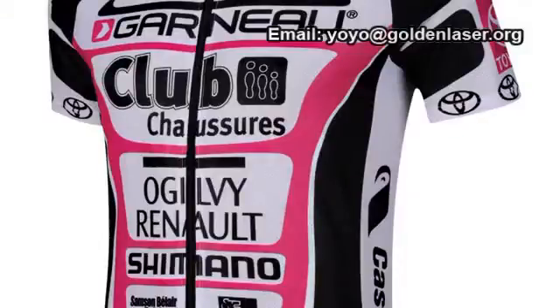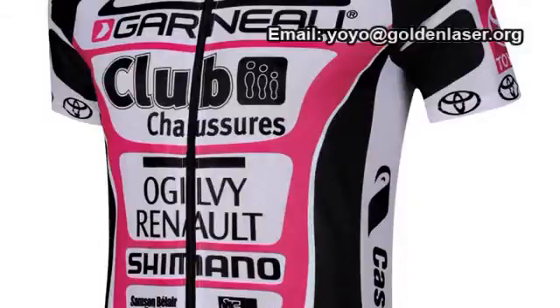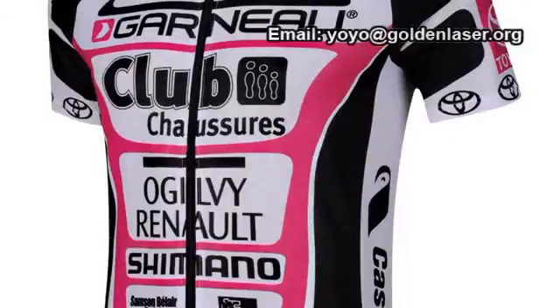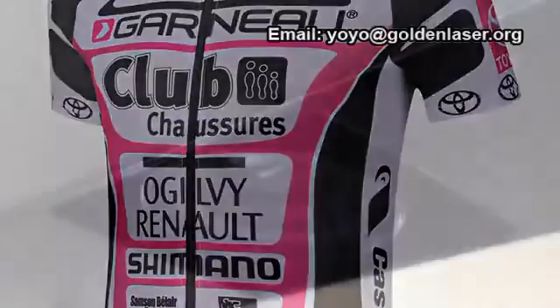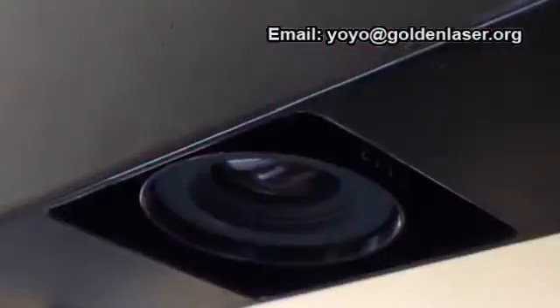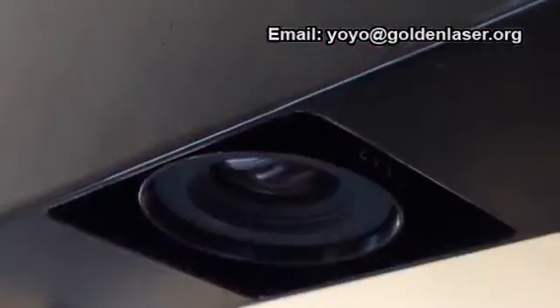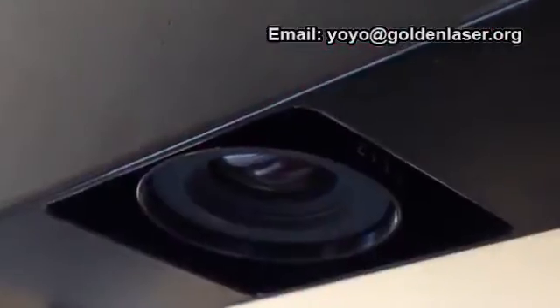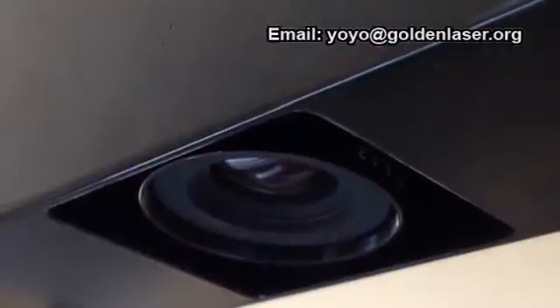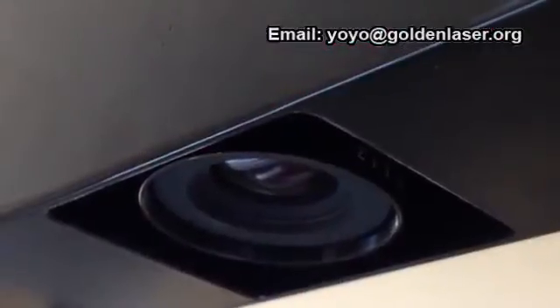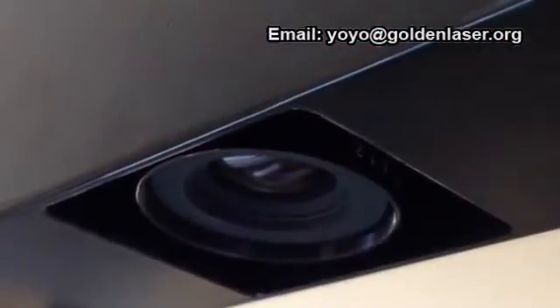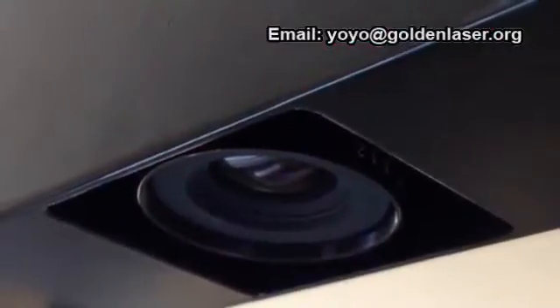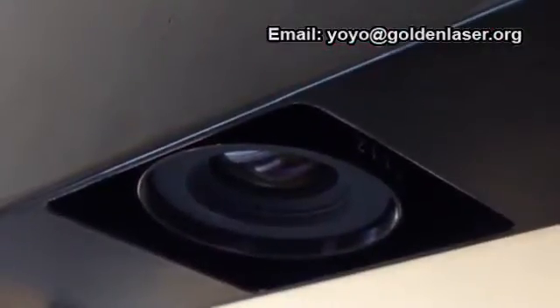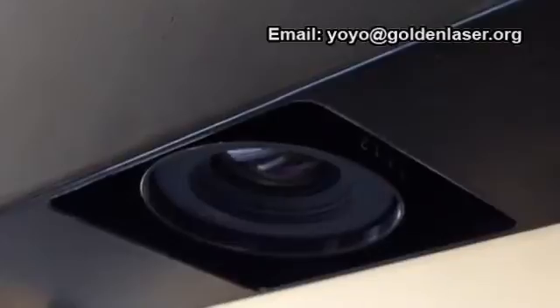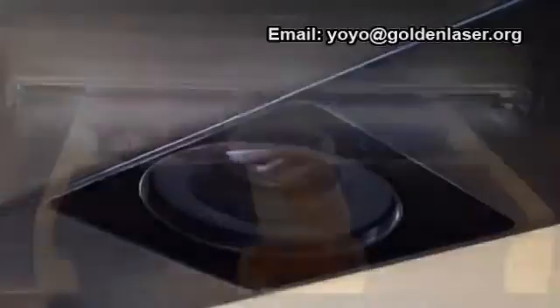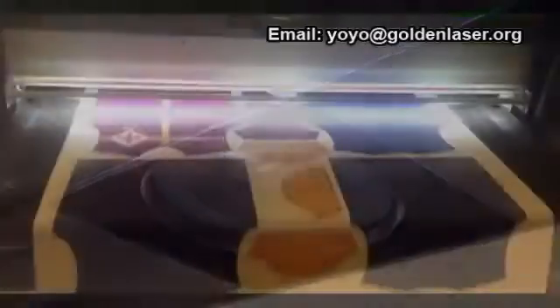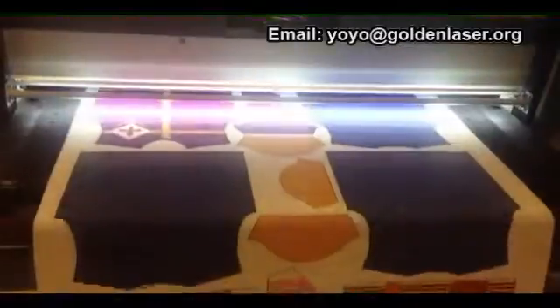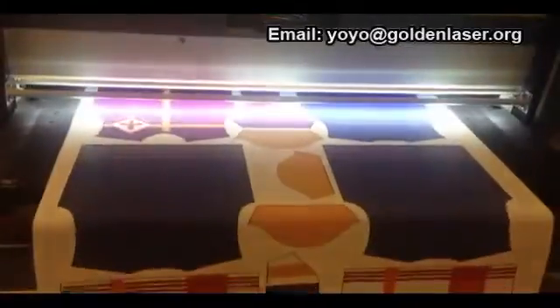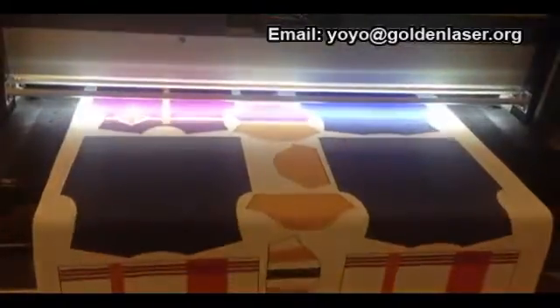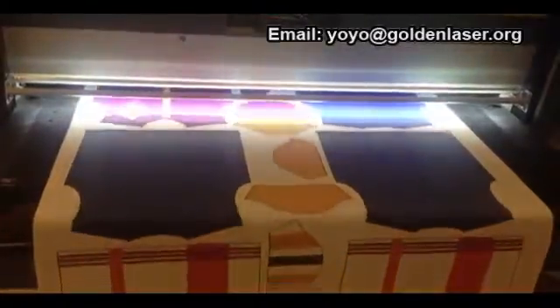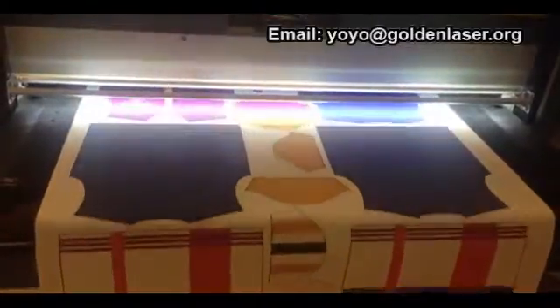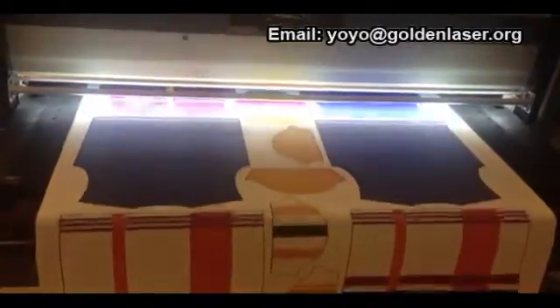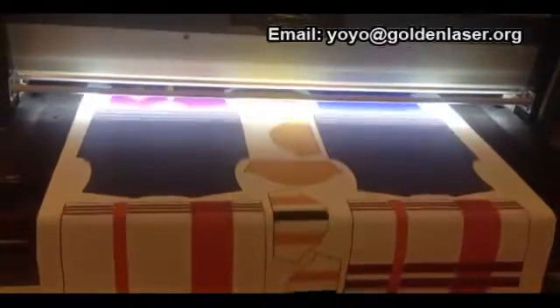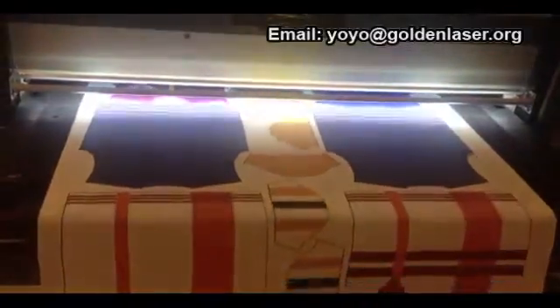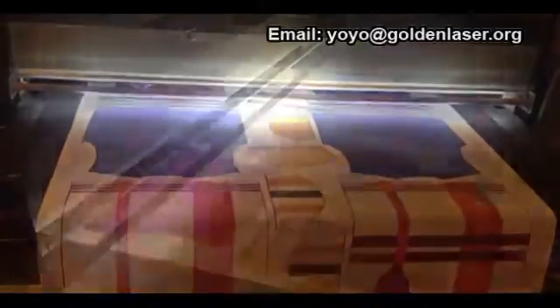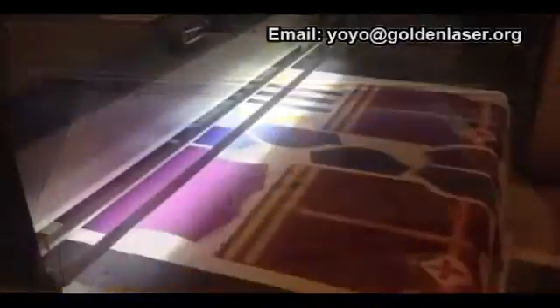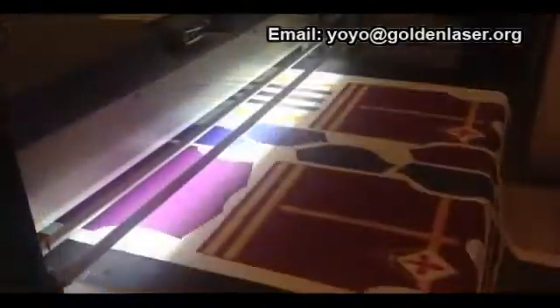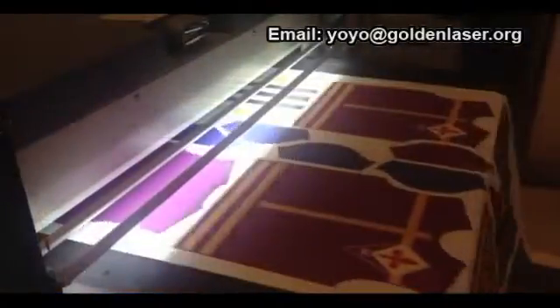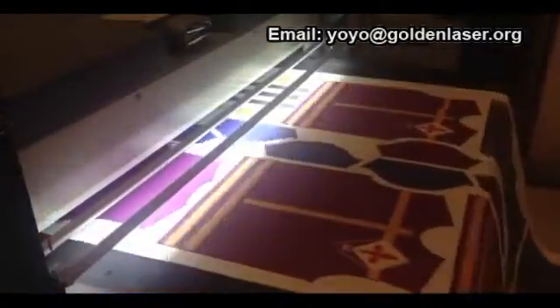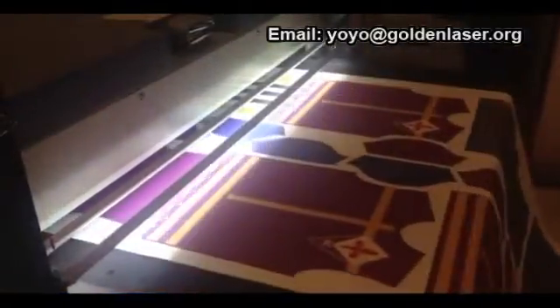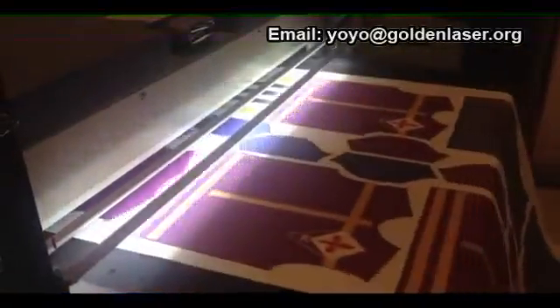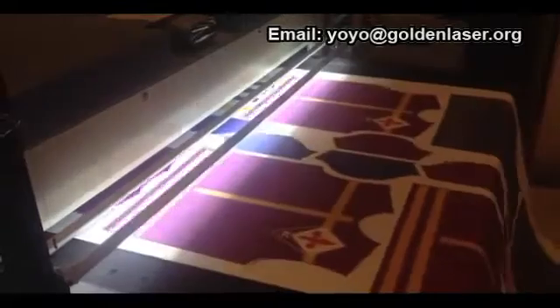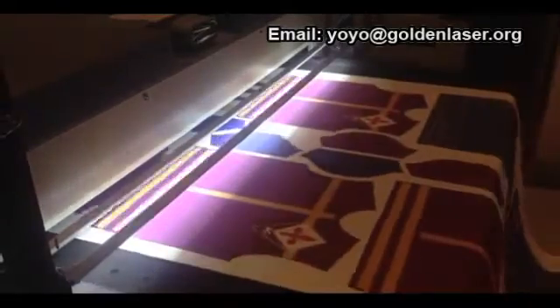A line scan camera is placed on the feeding area of the cutter. While the material is fed on the conveyor, its surface is scanned for processing.